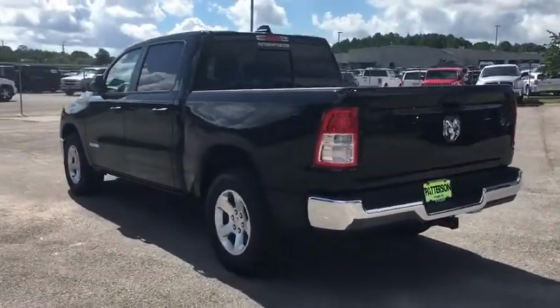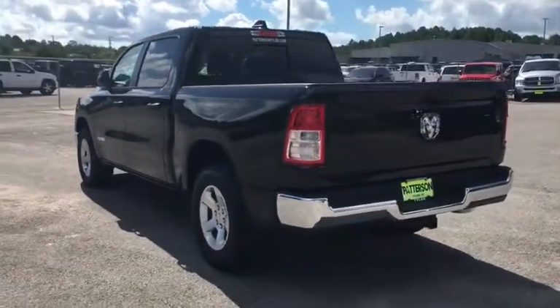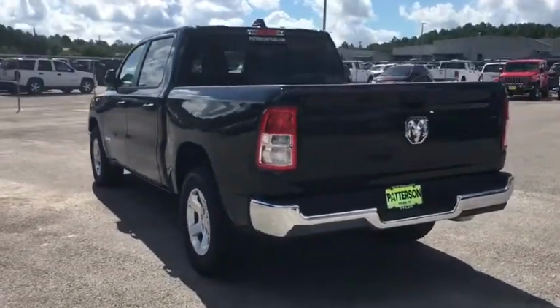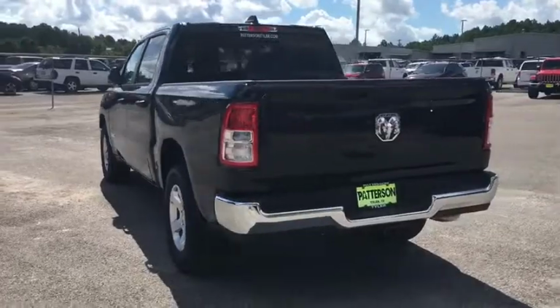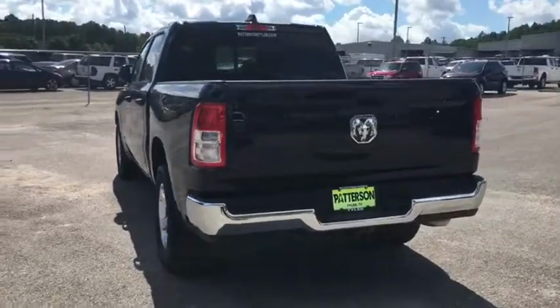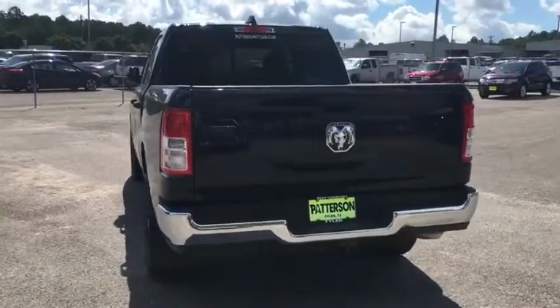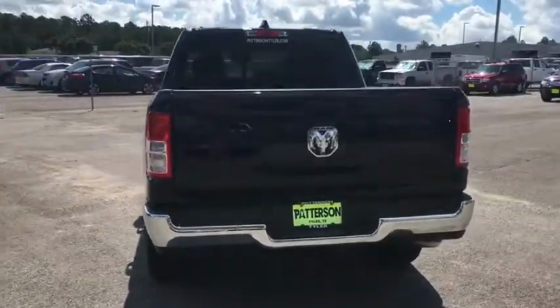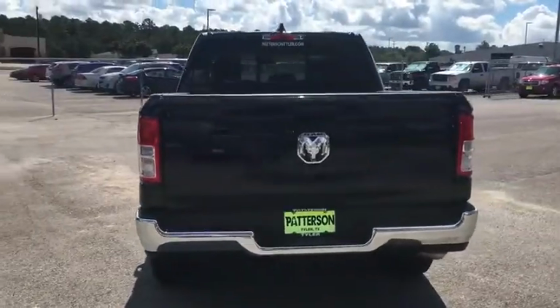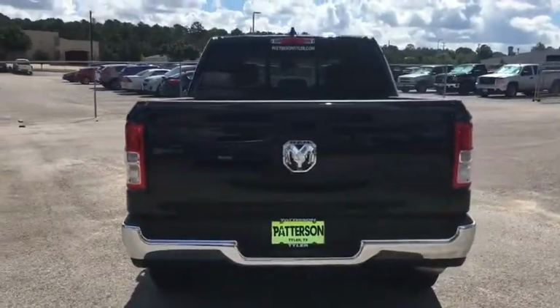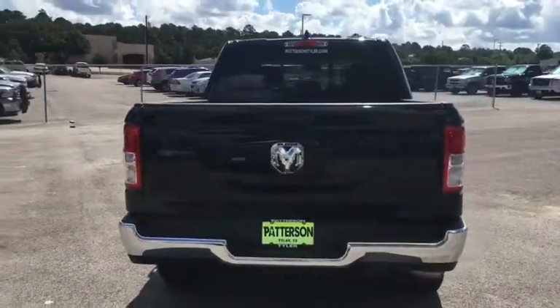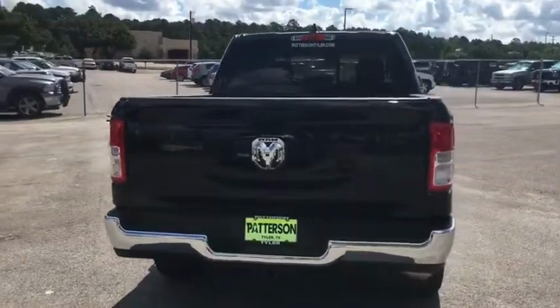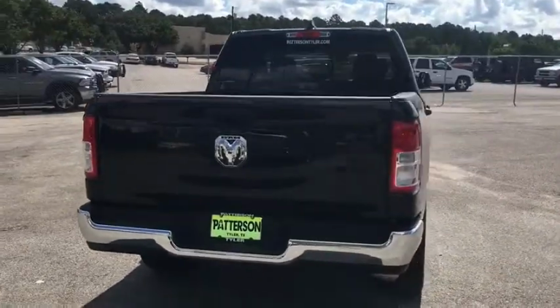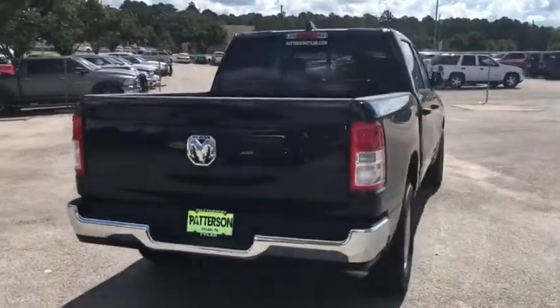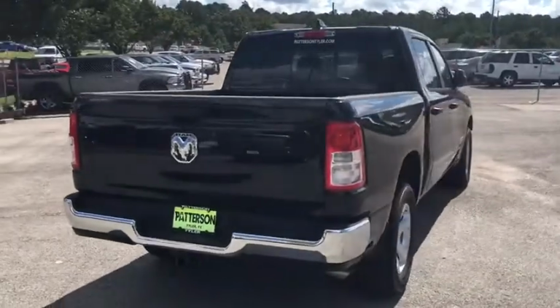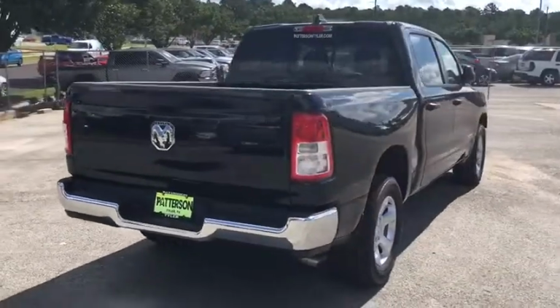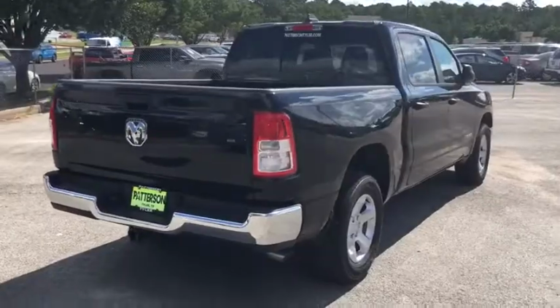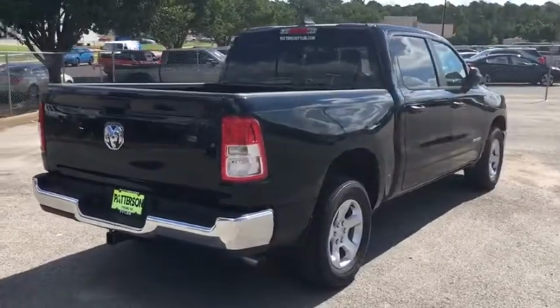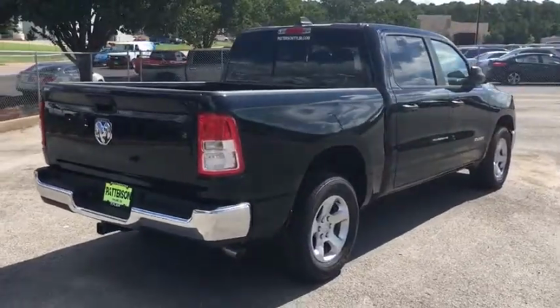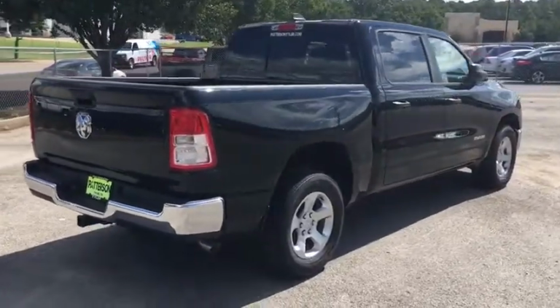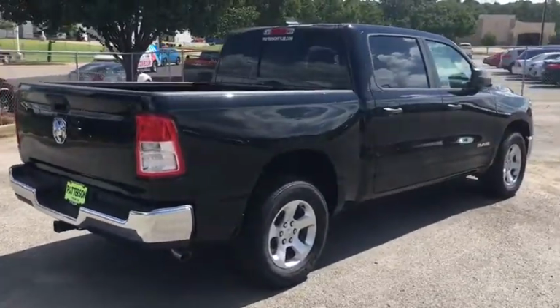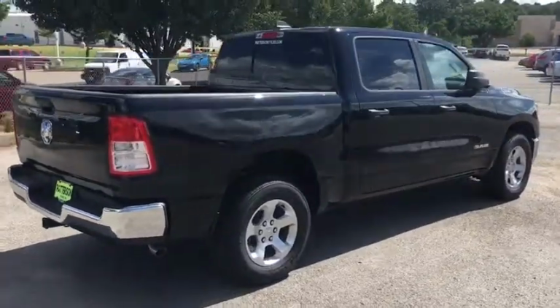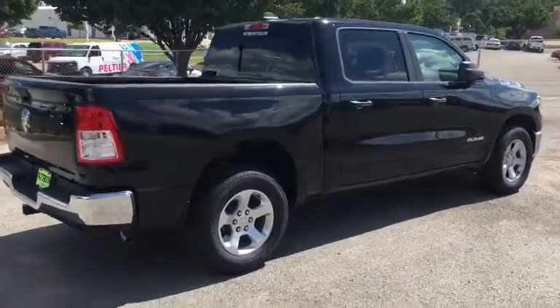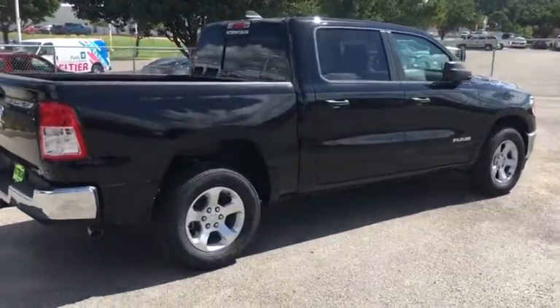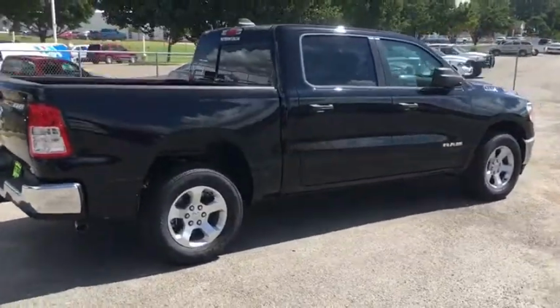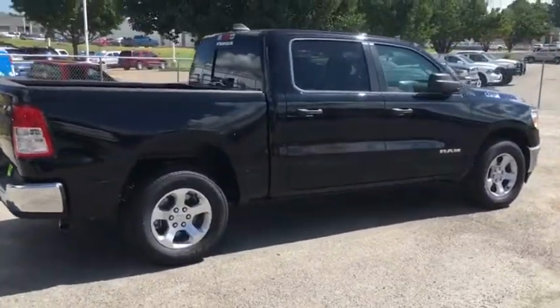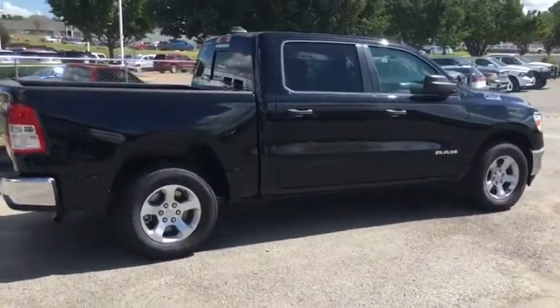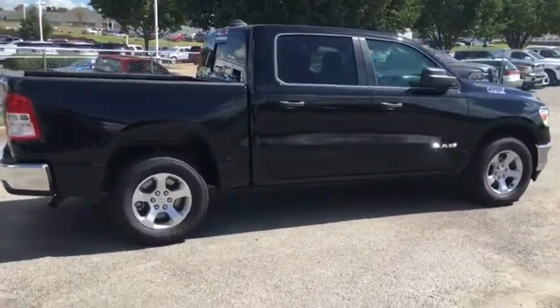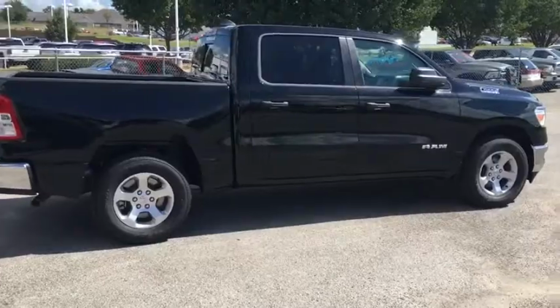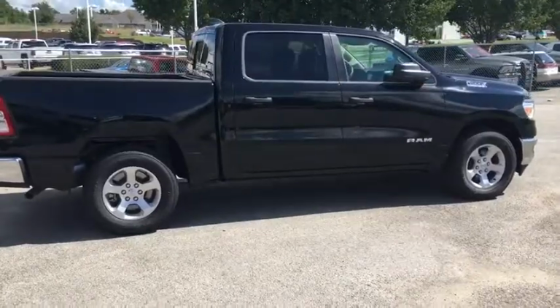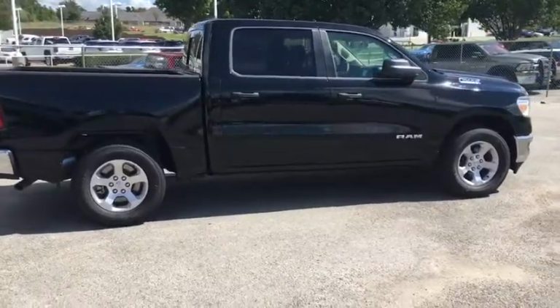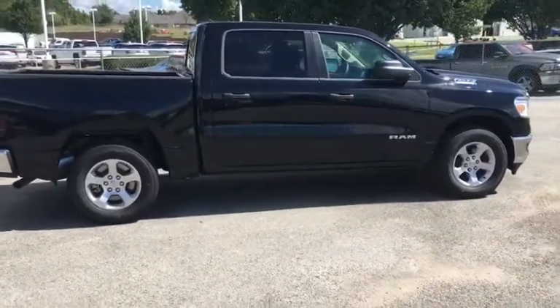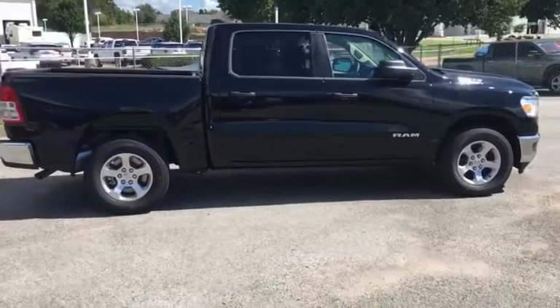Here are some of this vehicle's great options: backup camera, keyless entry, Bluetooth, adjustable steering wheel, power steering, ABS four-wheel, four-wheel disc brakes, cruise control, keyless start, AM-FM stereo radio.